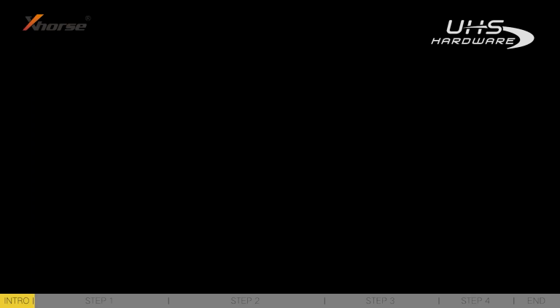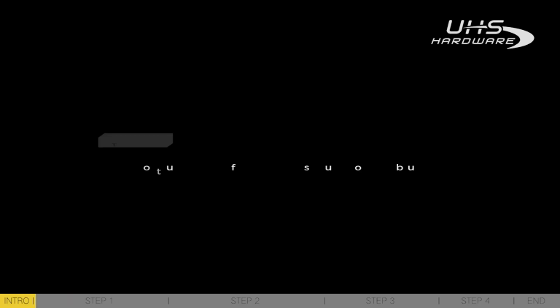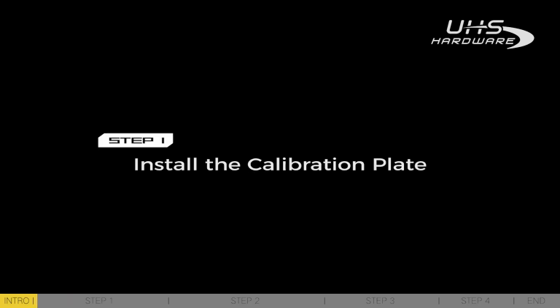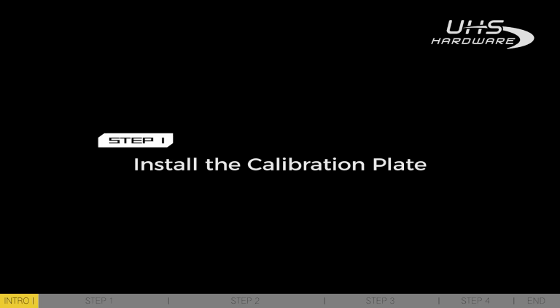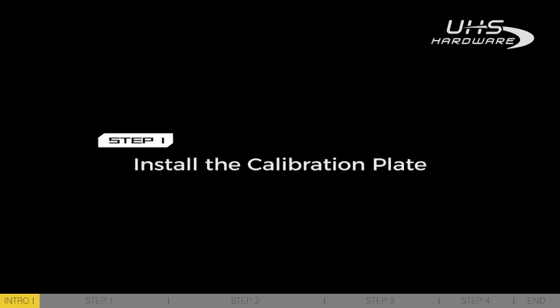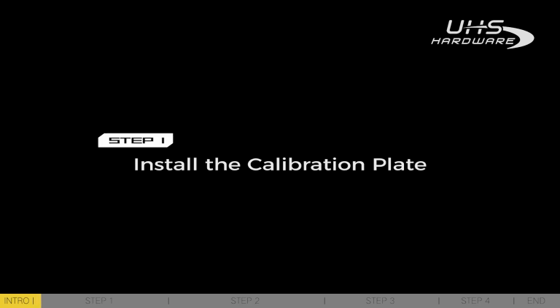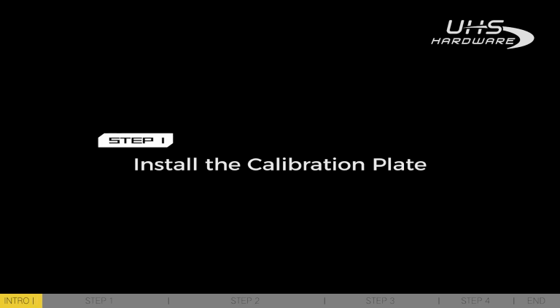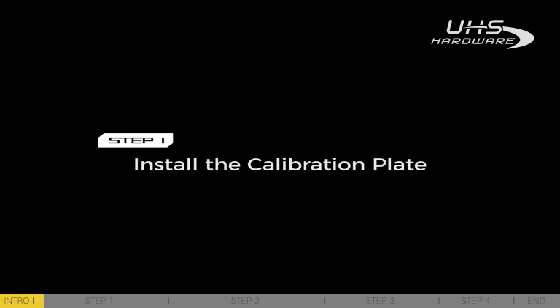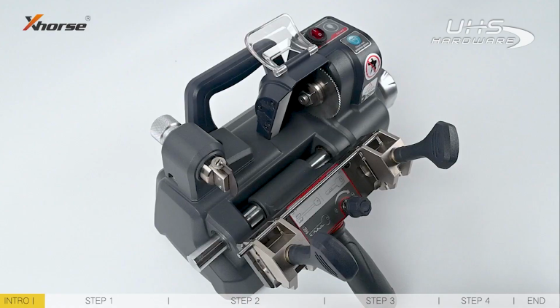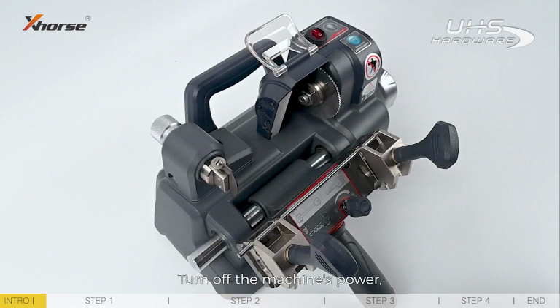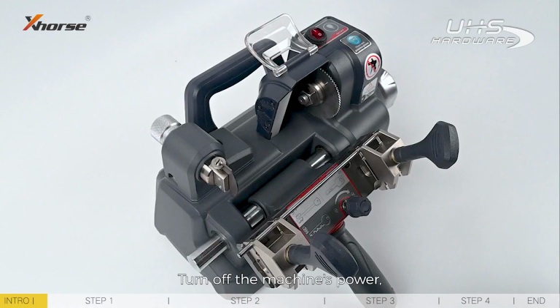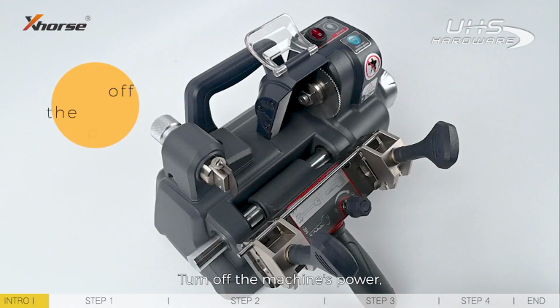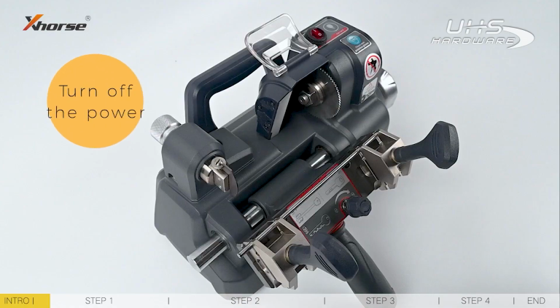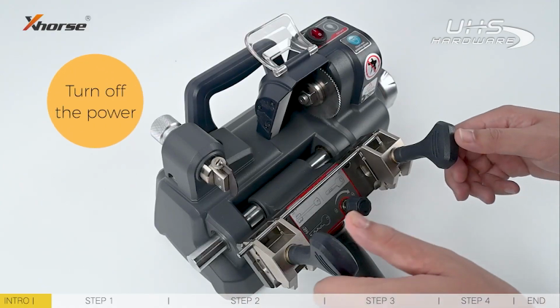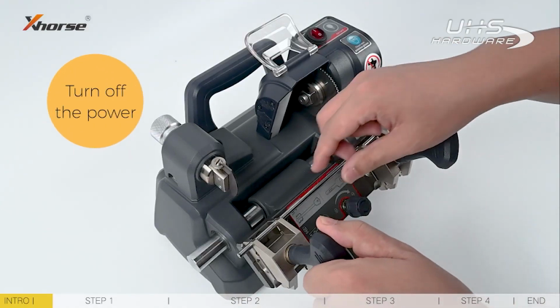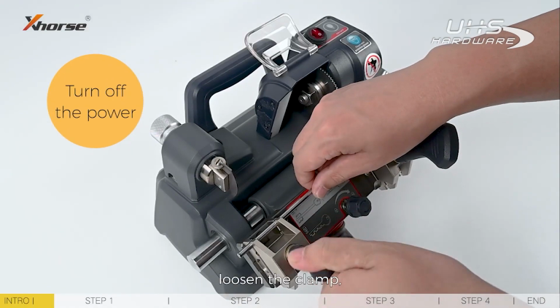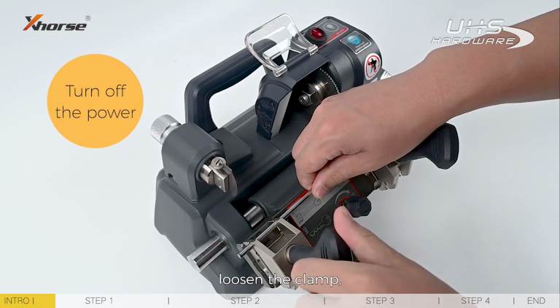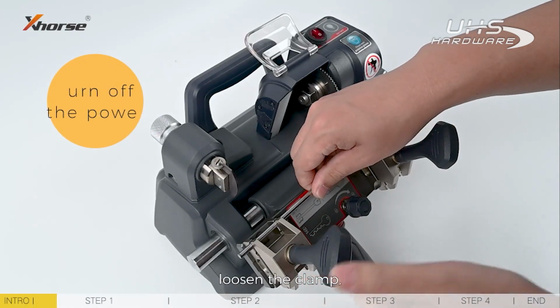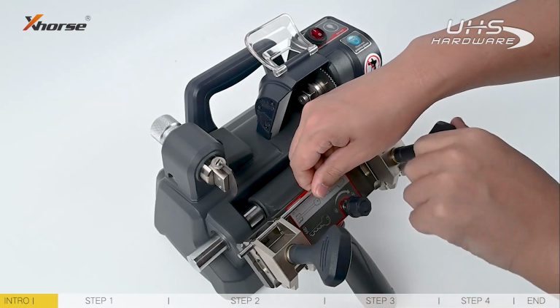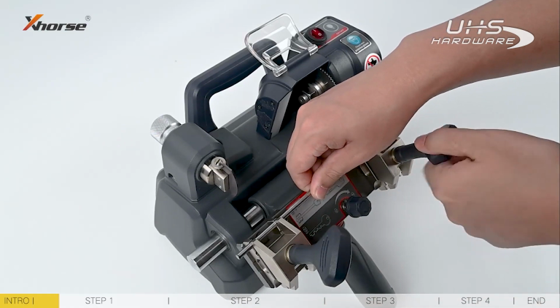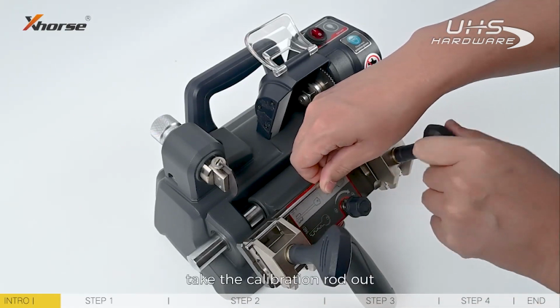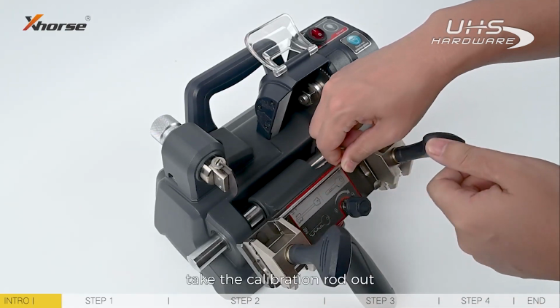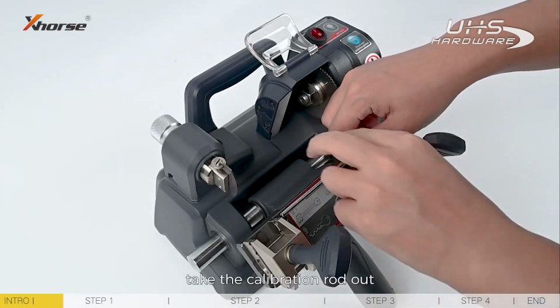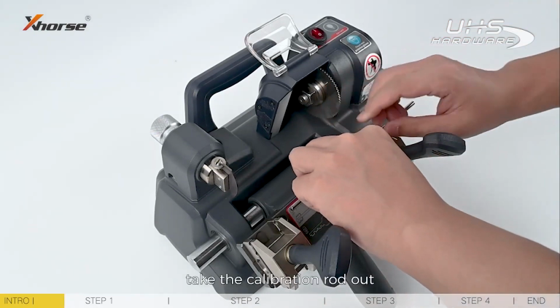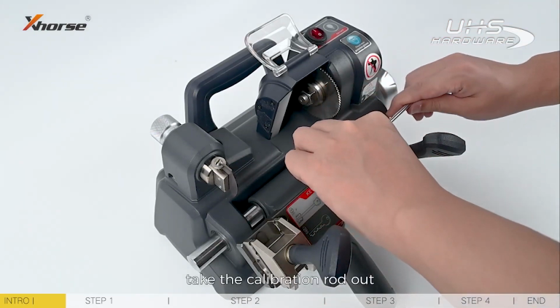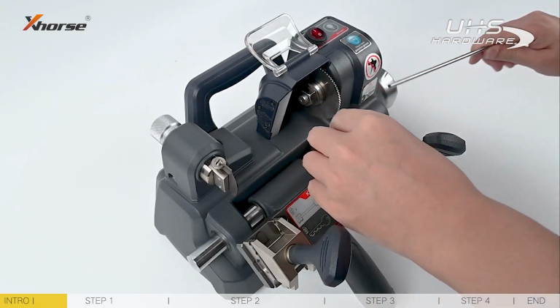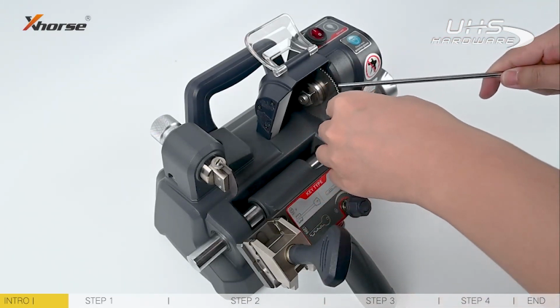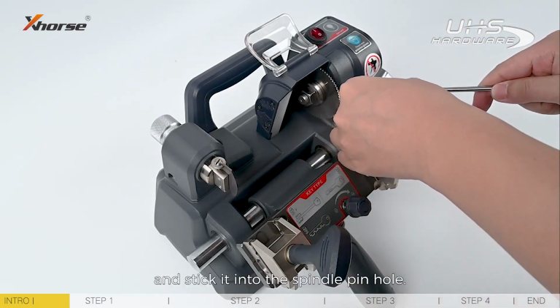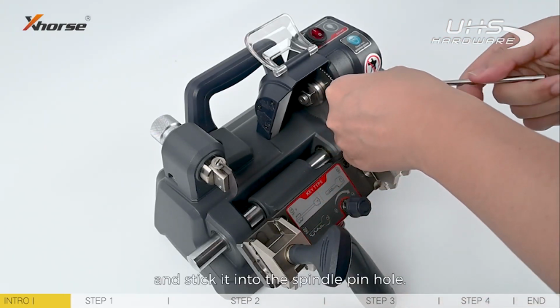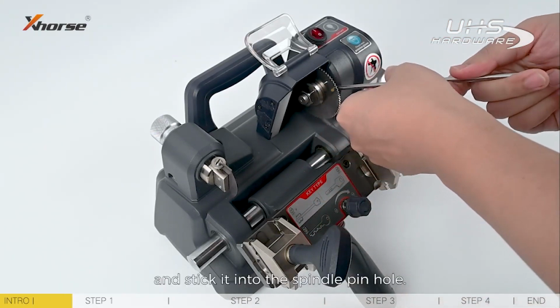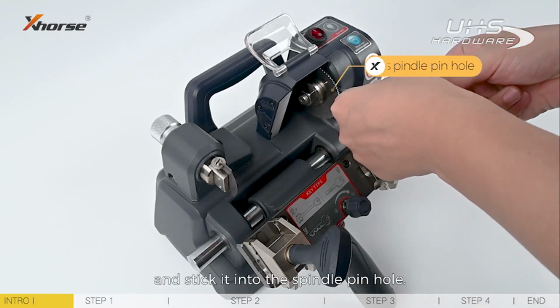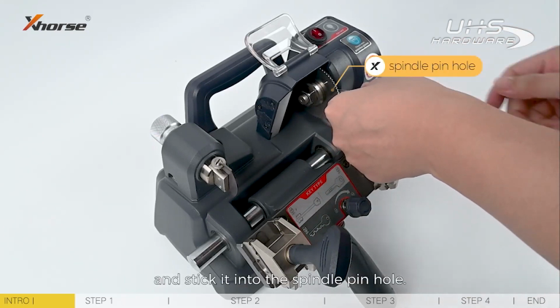Step 1: Install the calibration plate. Turn off the machine's power. Loosen the clamp. Take the calibration rod out and stick it into the spindle pinhole.